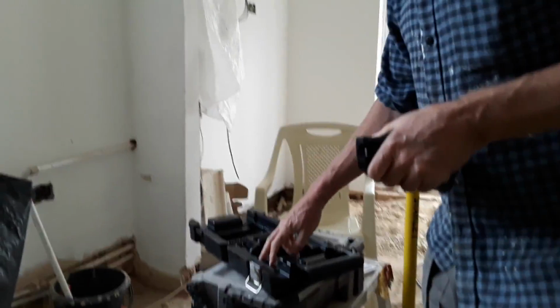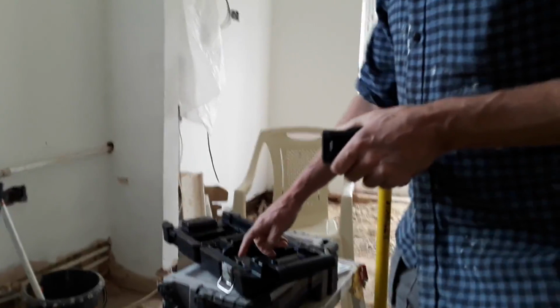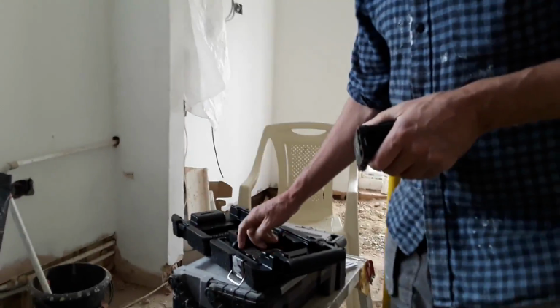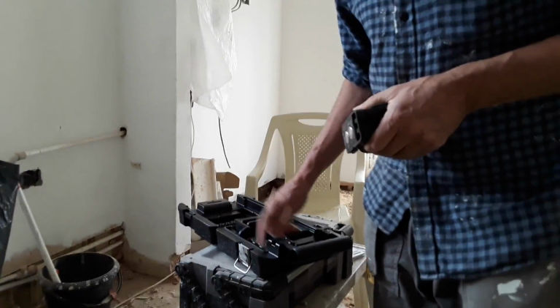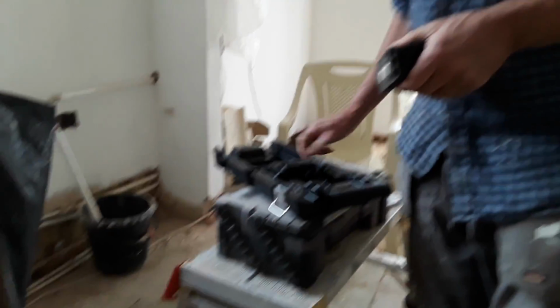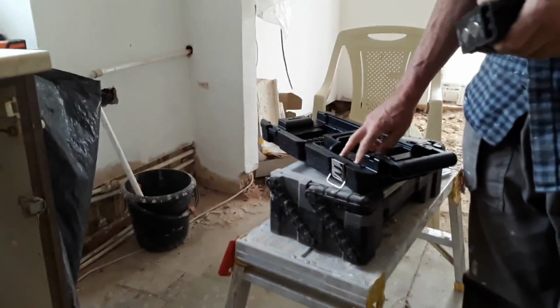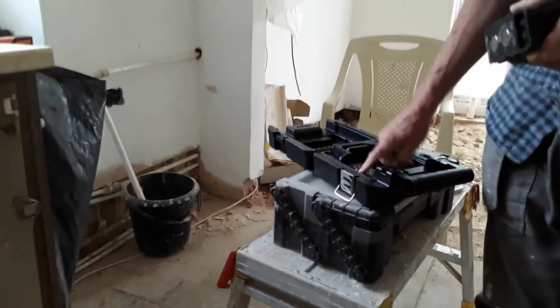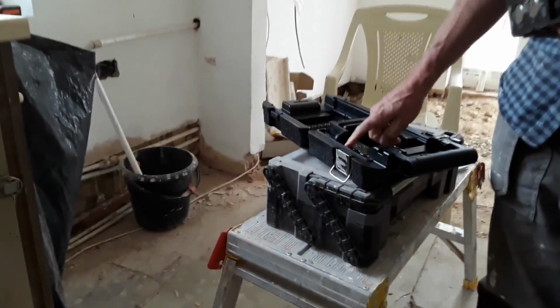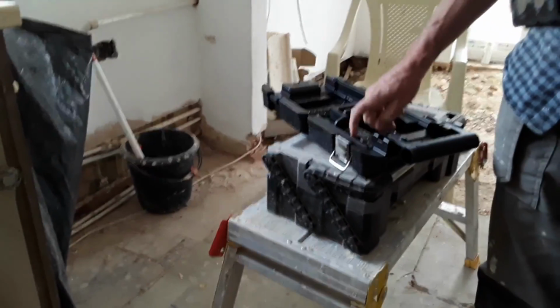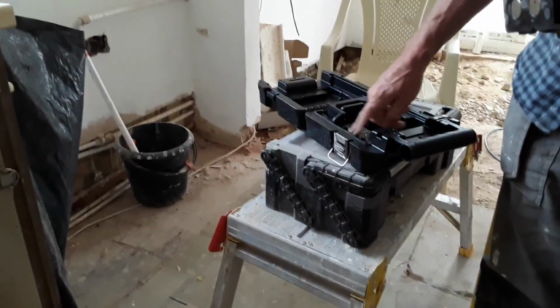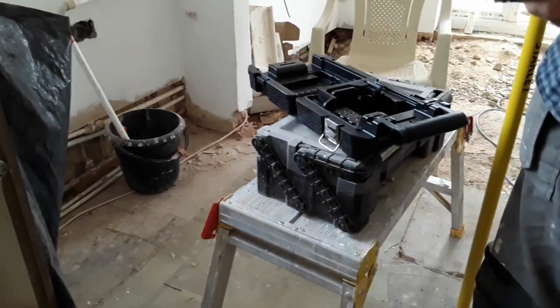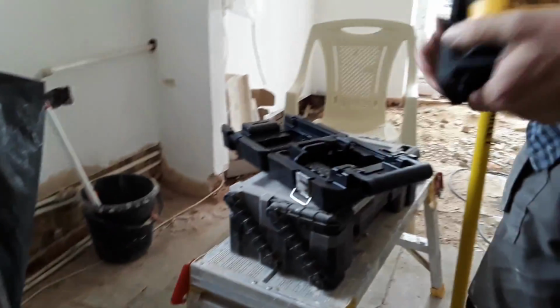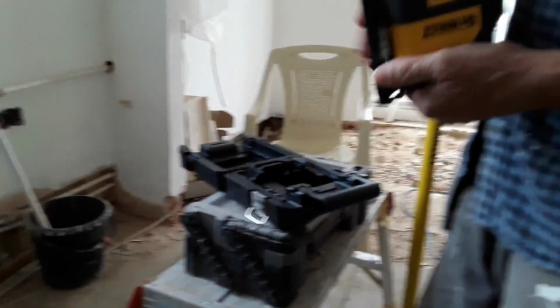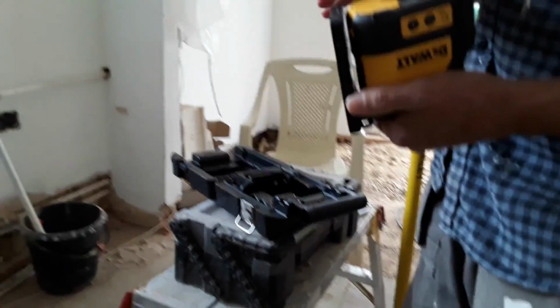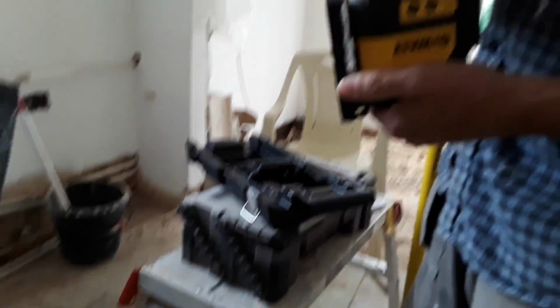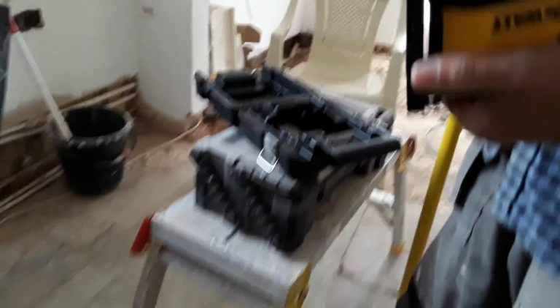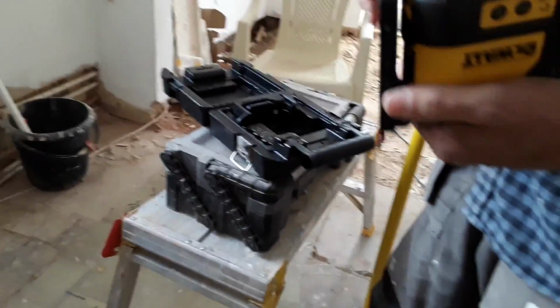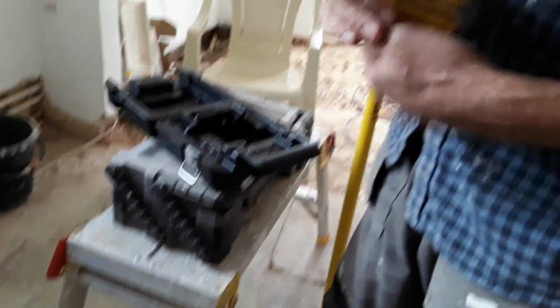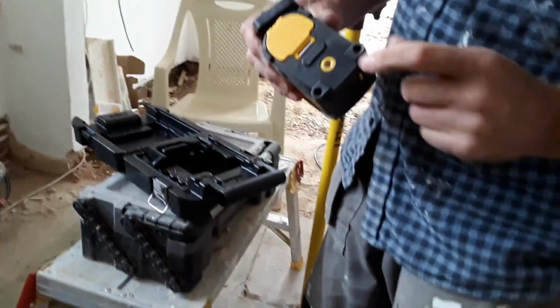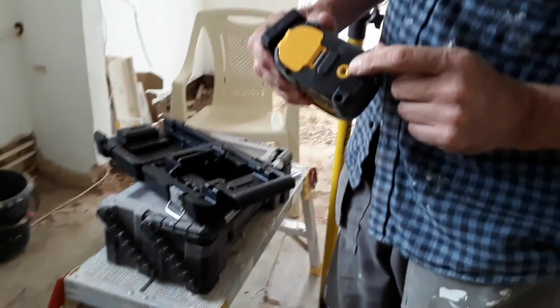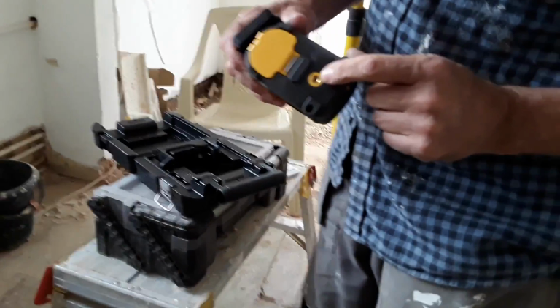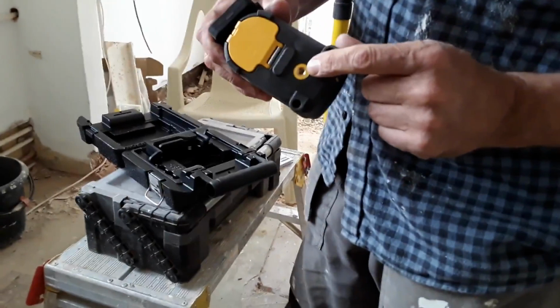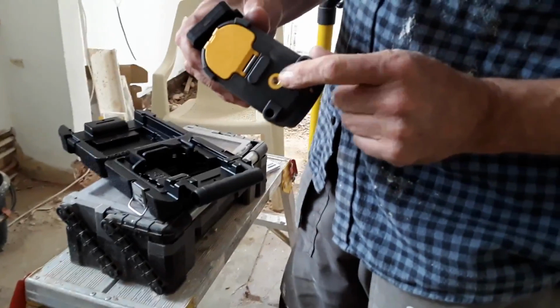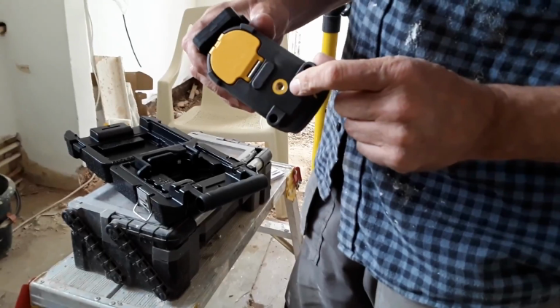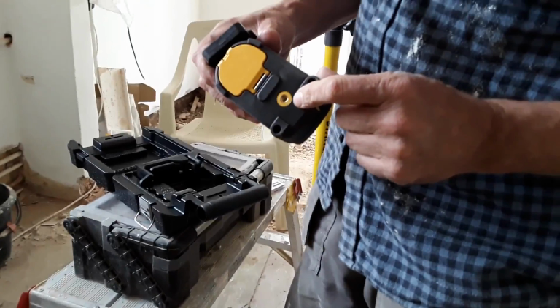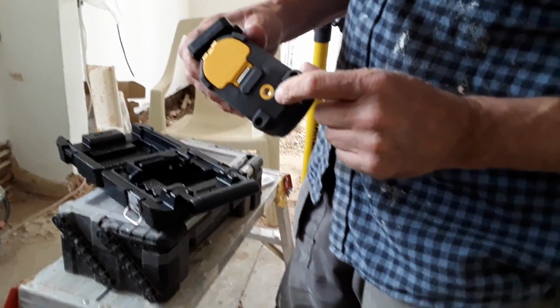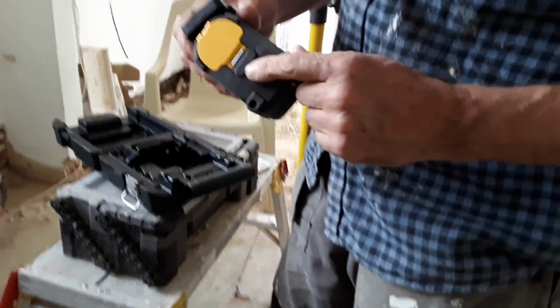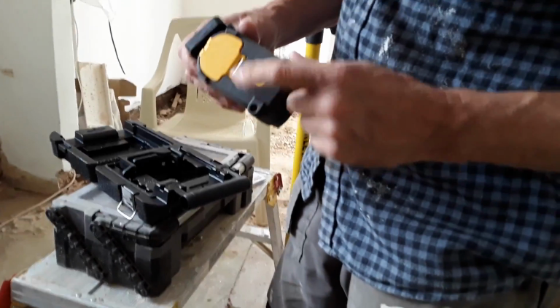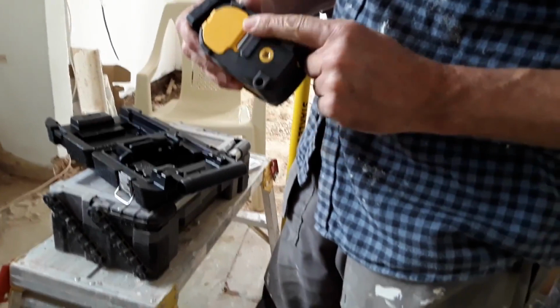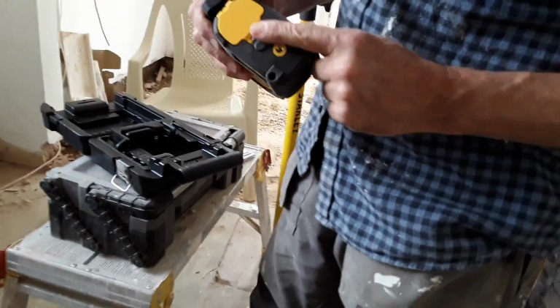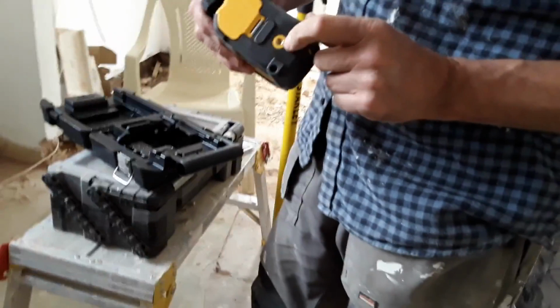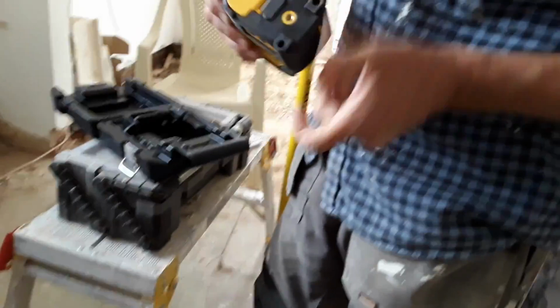Three AA batteries come in the case as well, which is a nice surprise. There's a fitting in the bottom for tripod mounting if you use a tripod, but I'll show you a little trick on that in a minute.